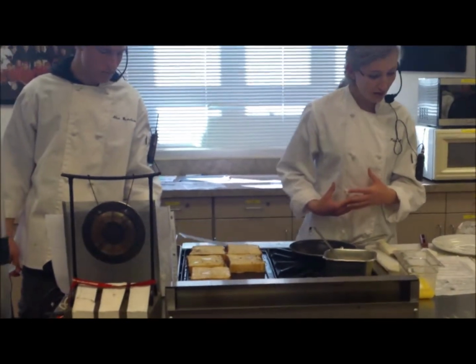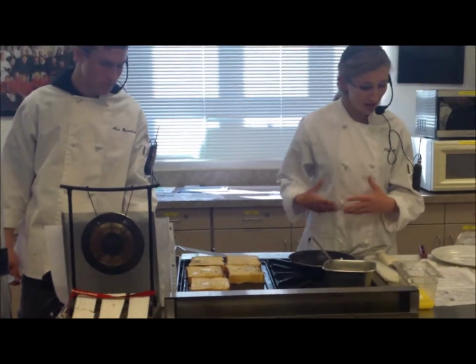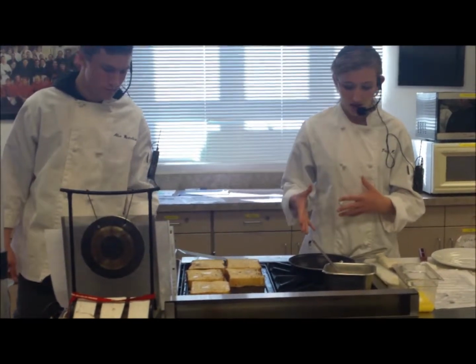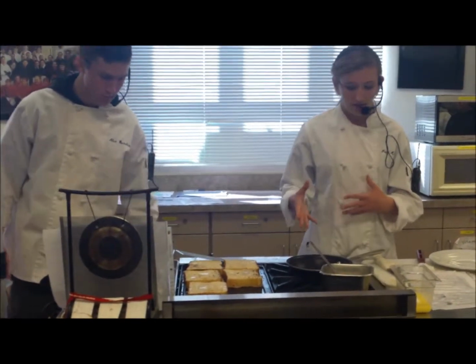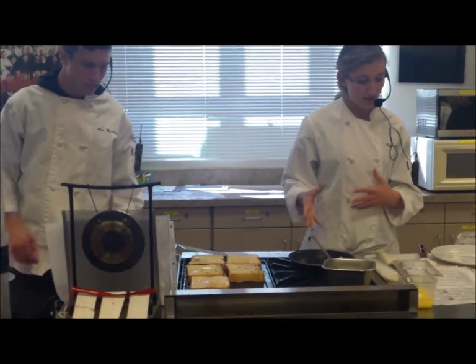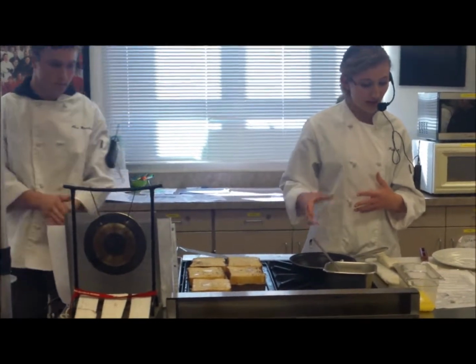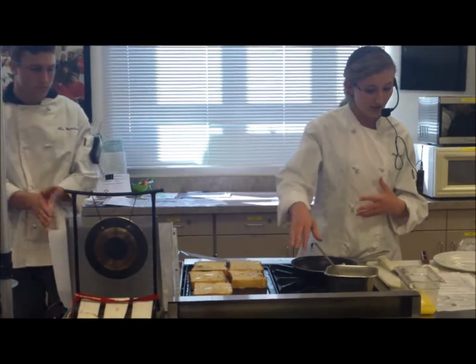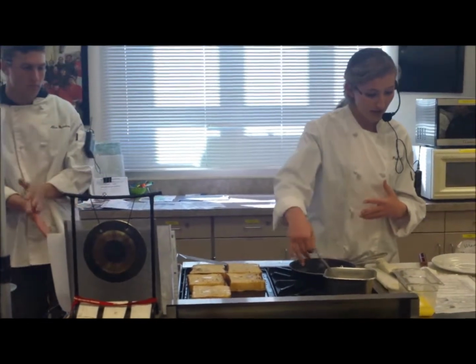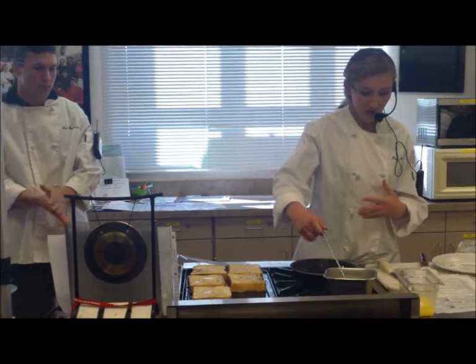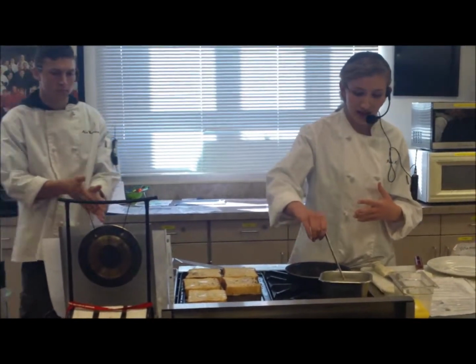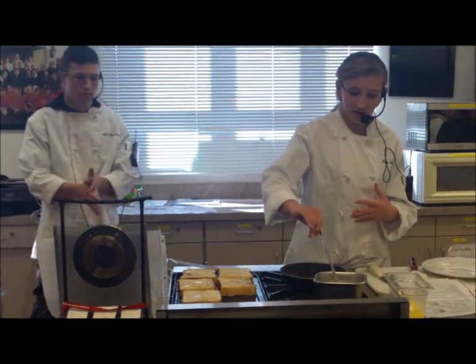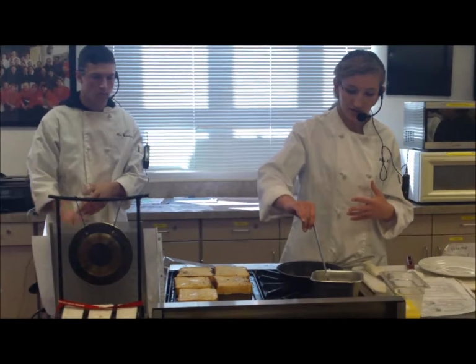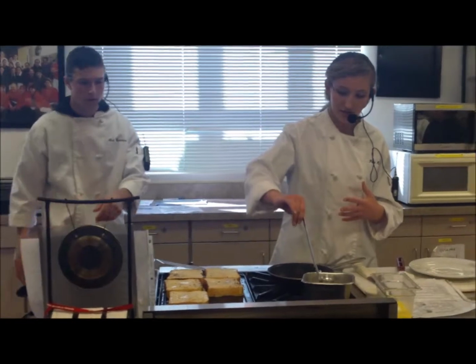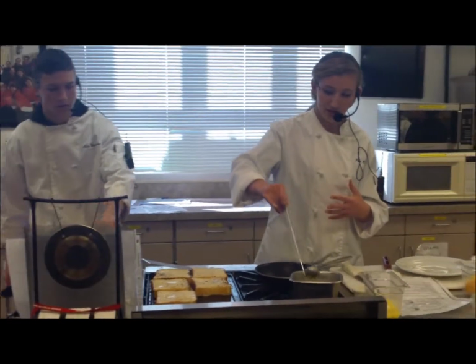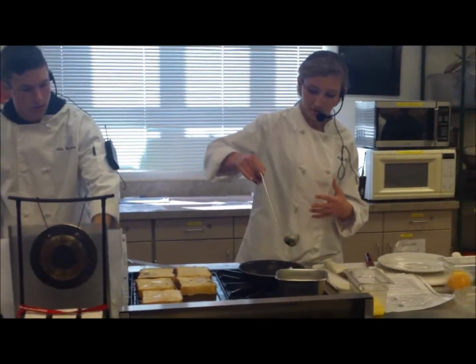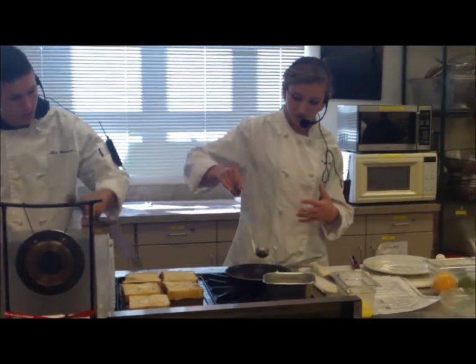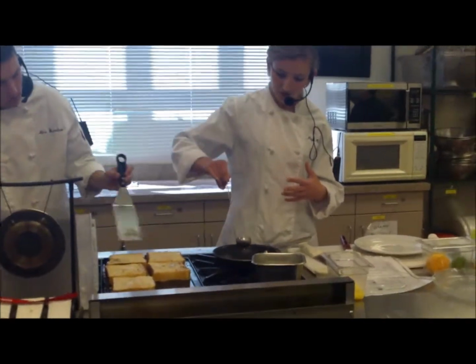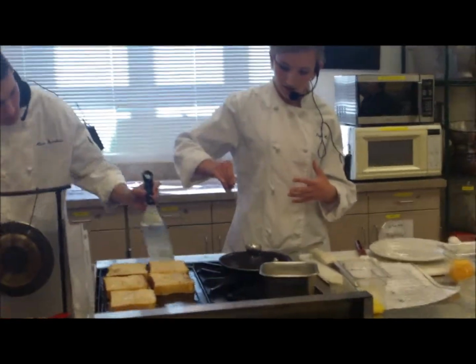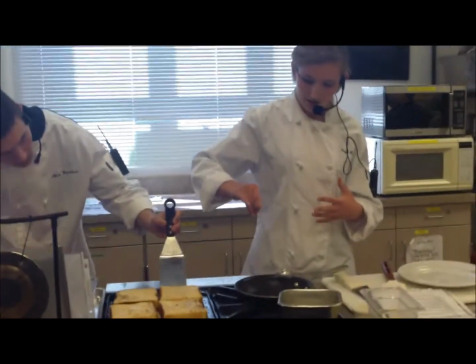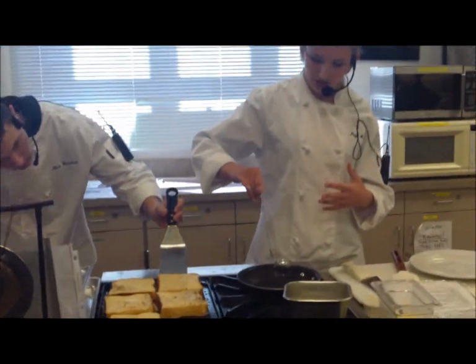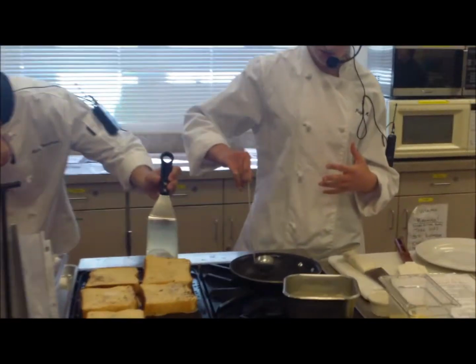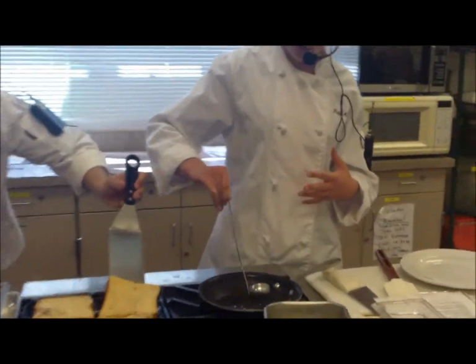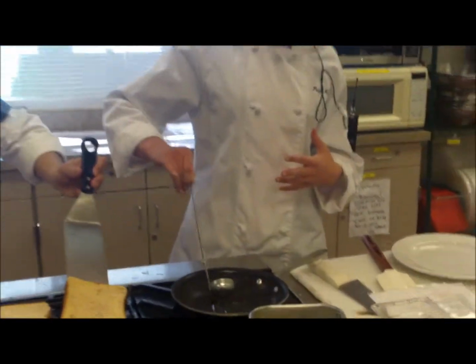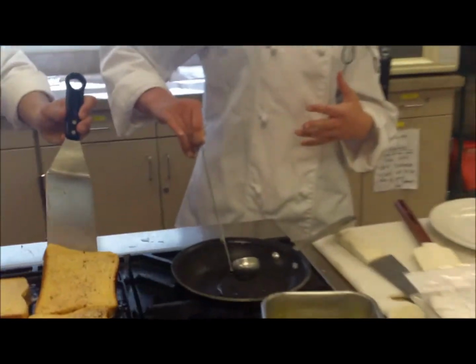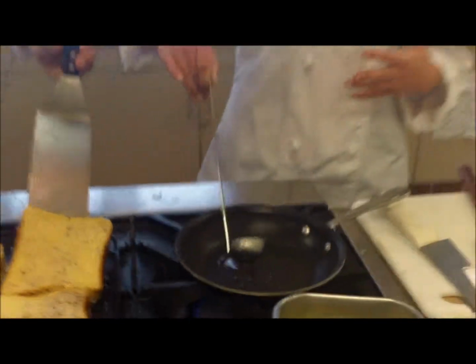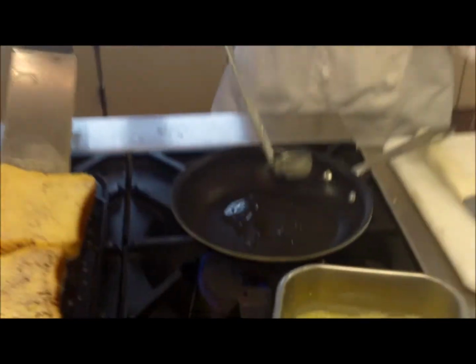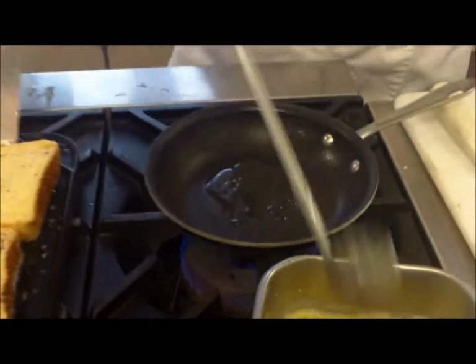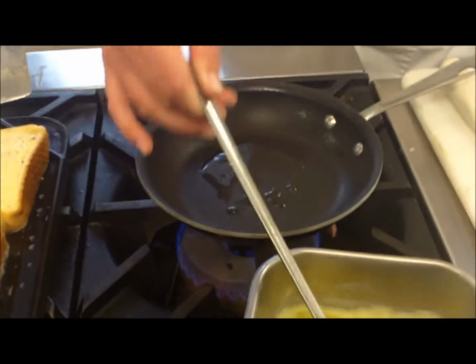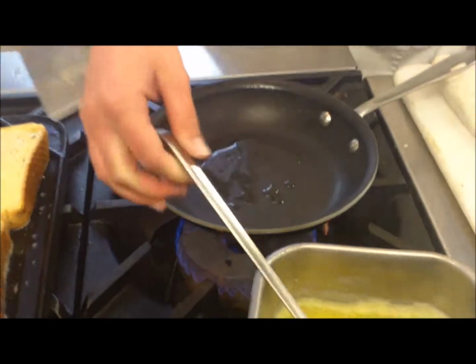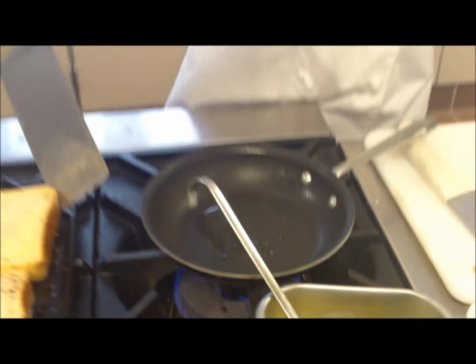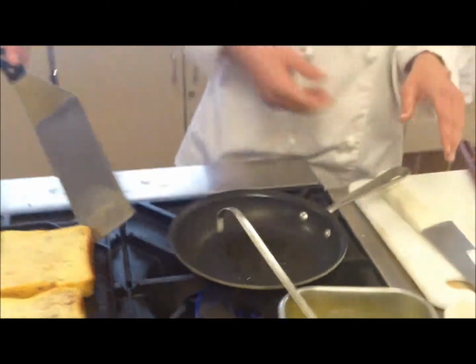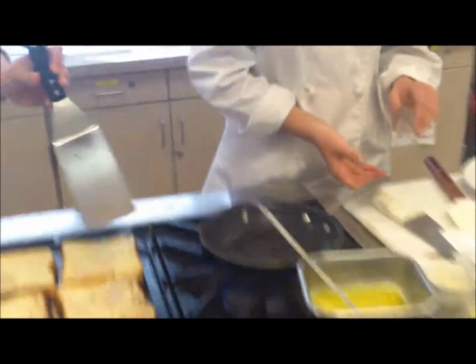So we're going to preheat the omelet pan — I've been doing that already — and we're going to add a little bit of clarified butter. With this, you just want a little so it doesn't stick. You don't want a bunch to make it all greasy.